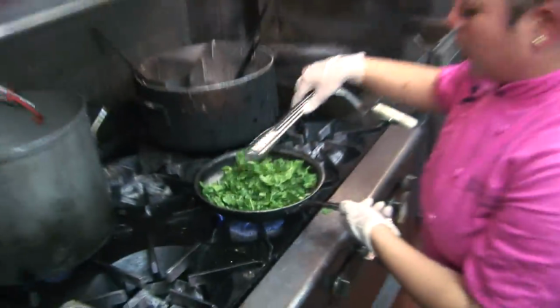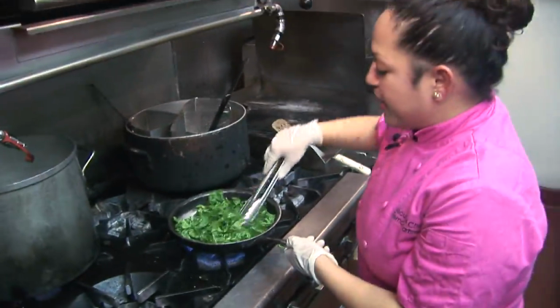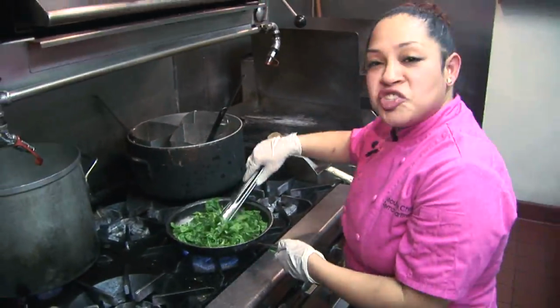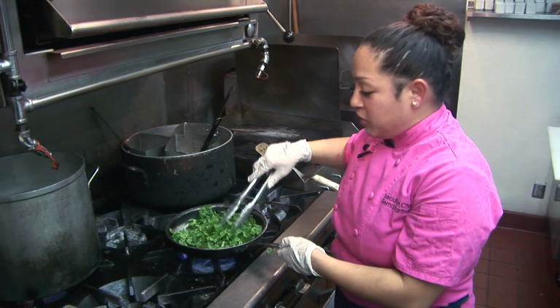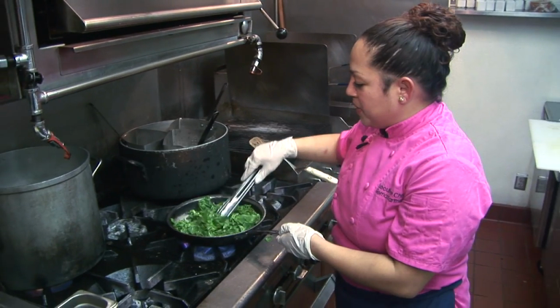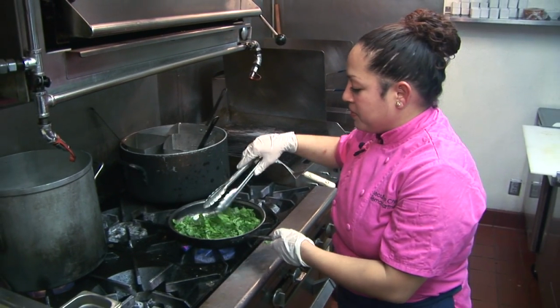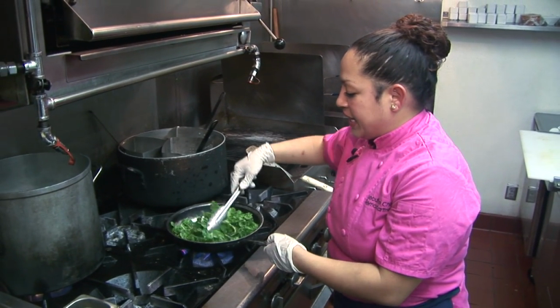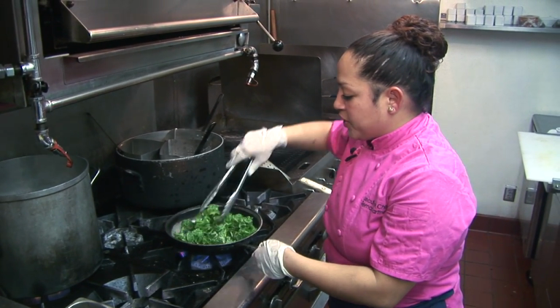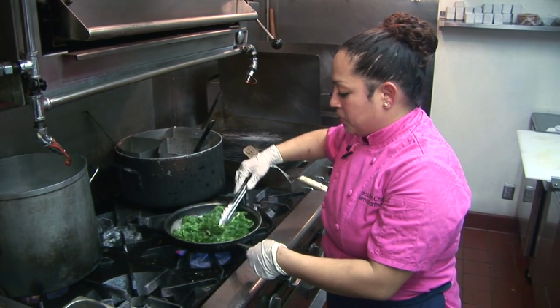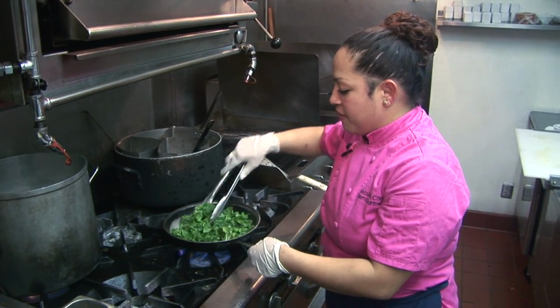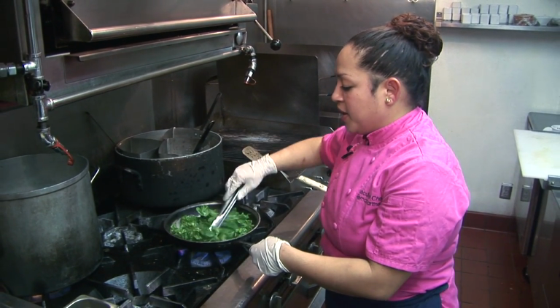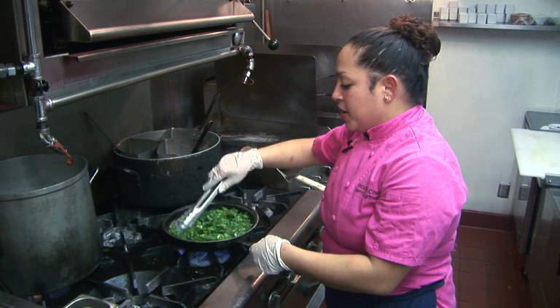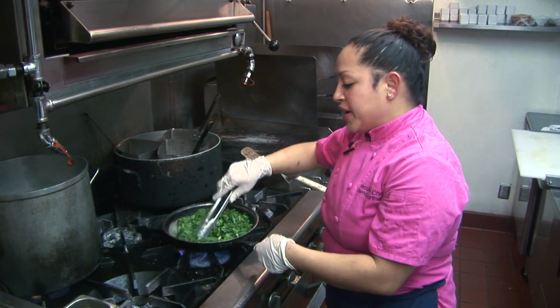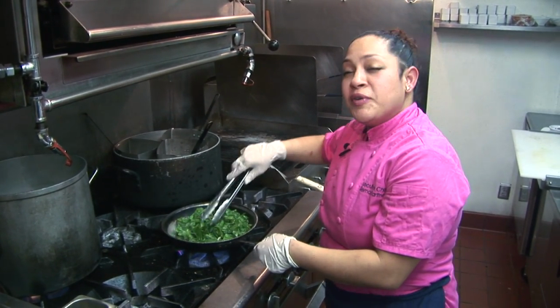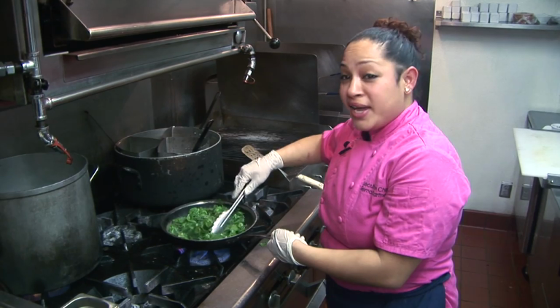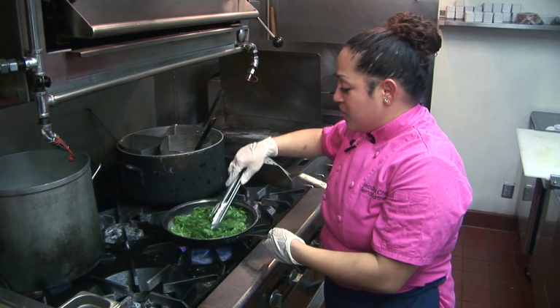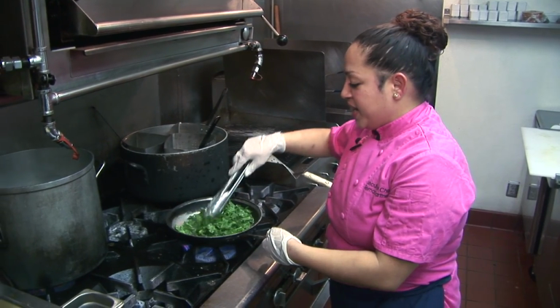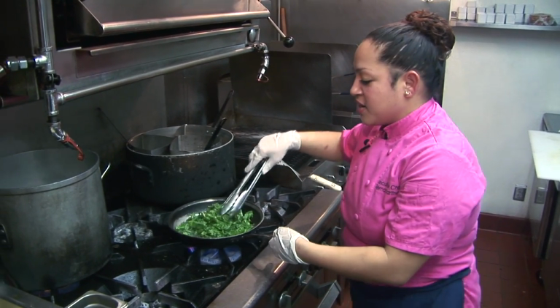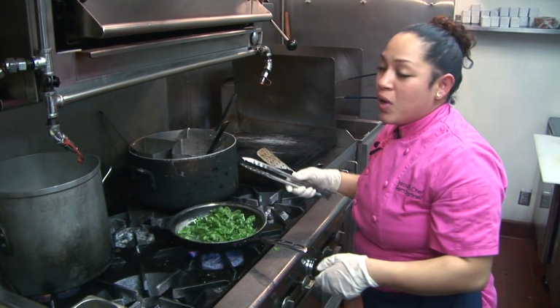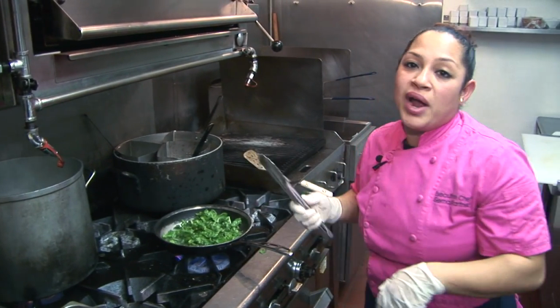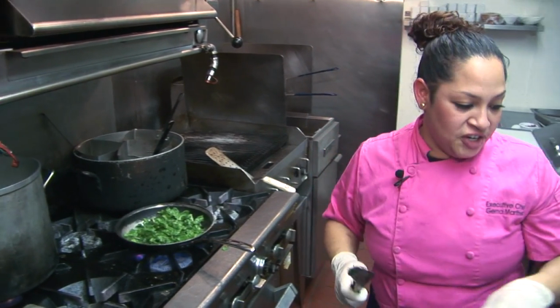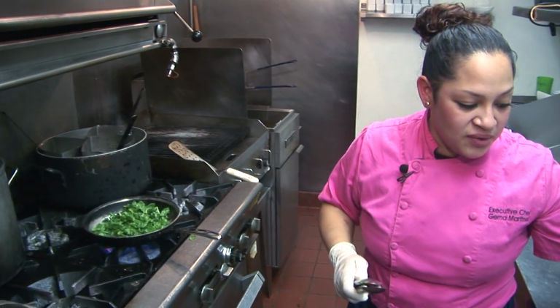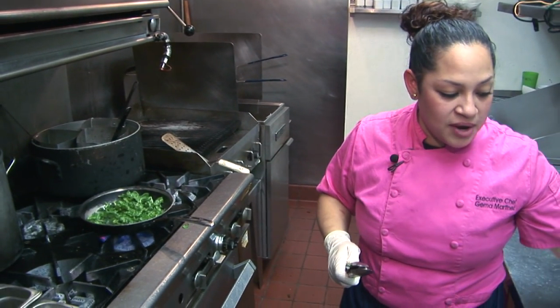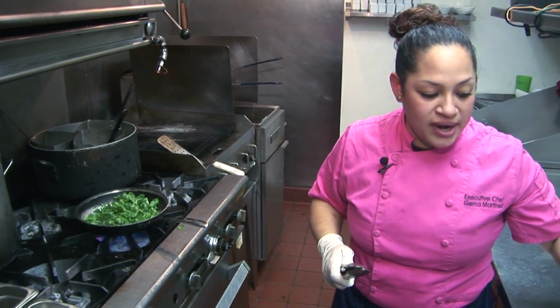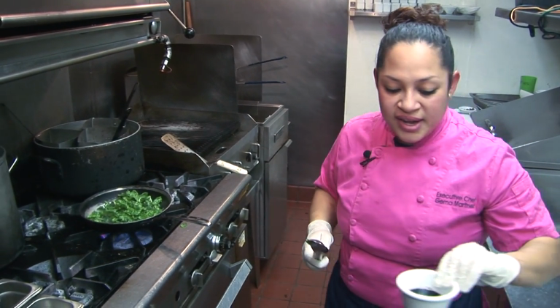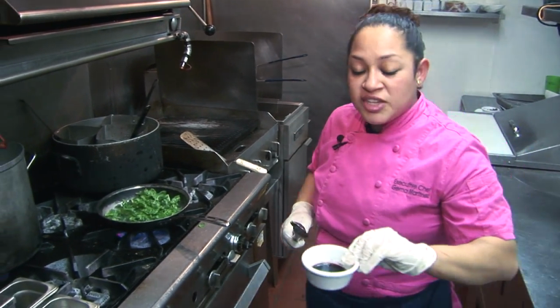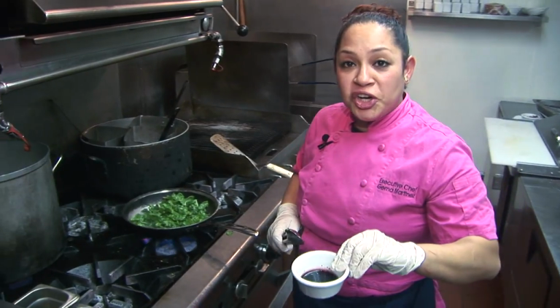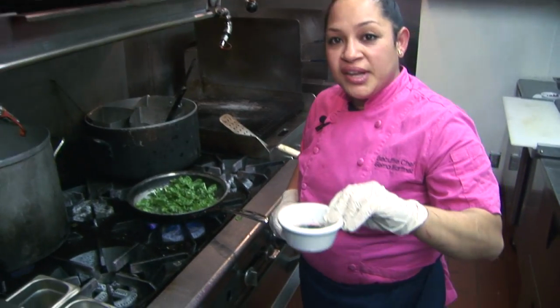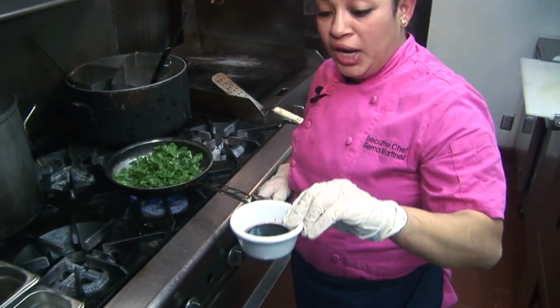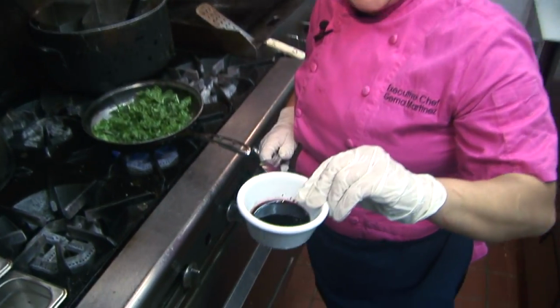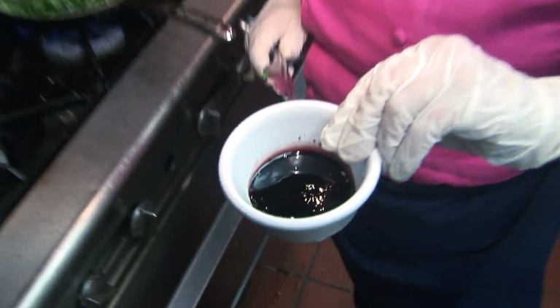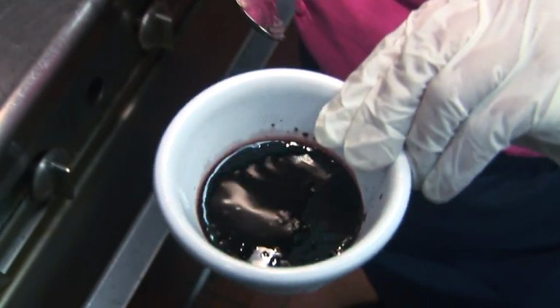Once my Swiss chard wilts a little bit, I am going to deglaze it with a little bit of the braising liquid we make in-house. It is red wine vinegar, red wine, sugar, garlic, and chili flakes.